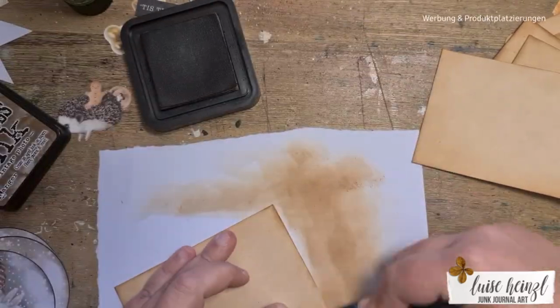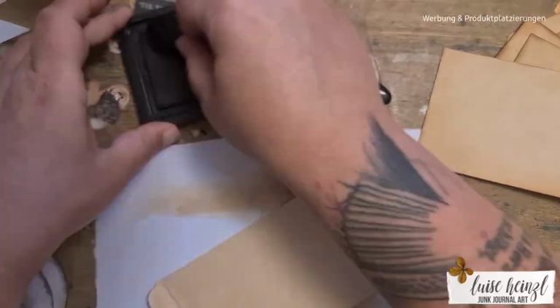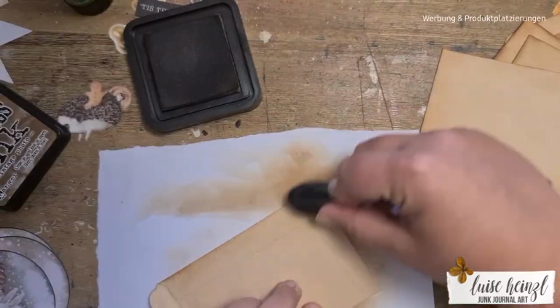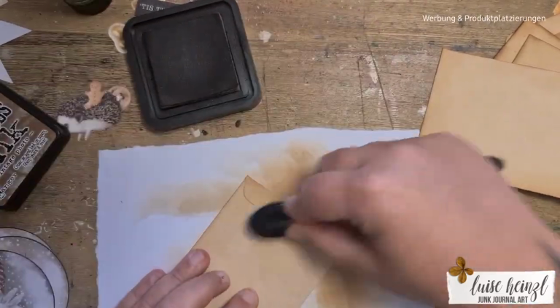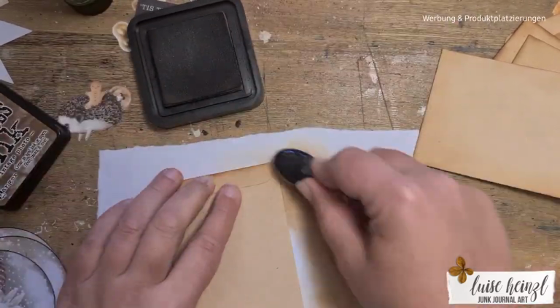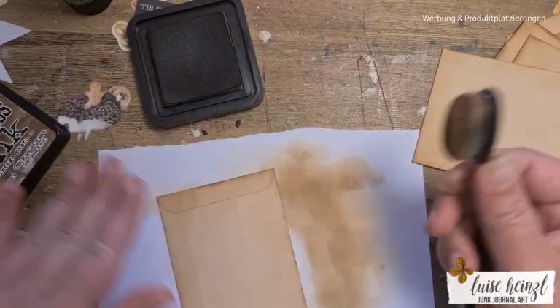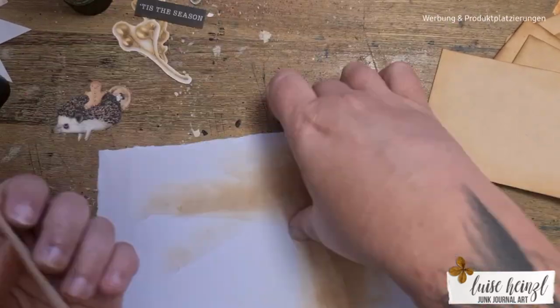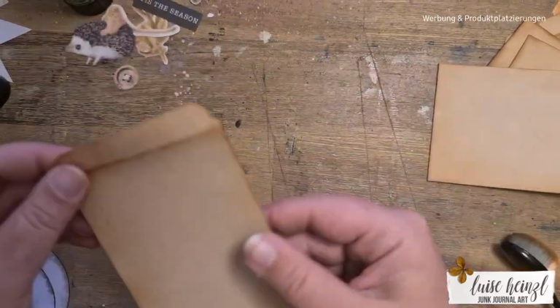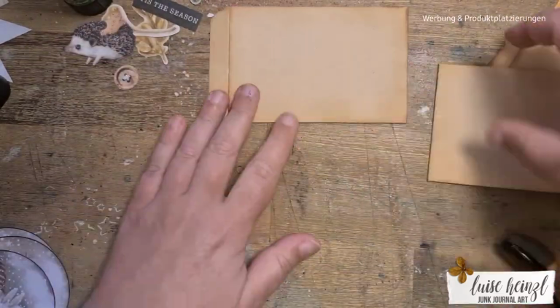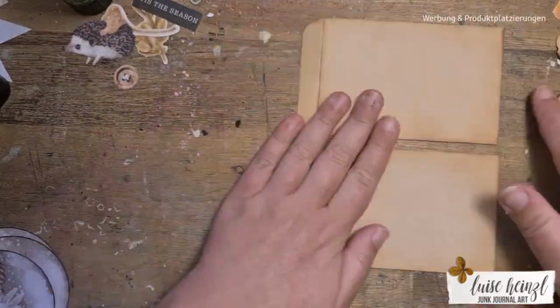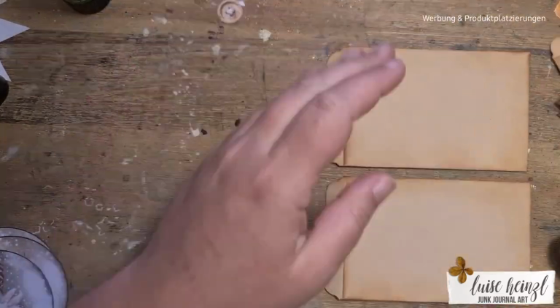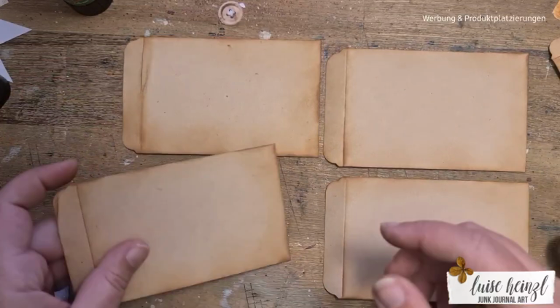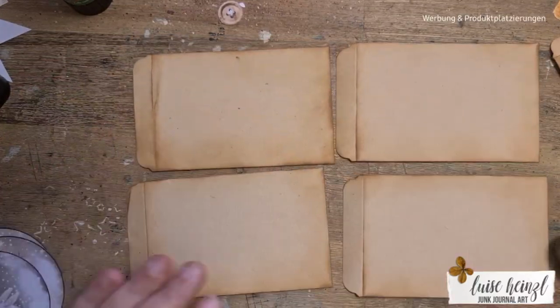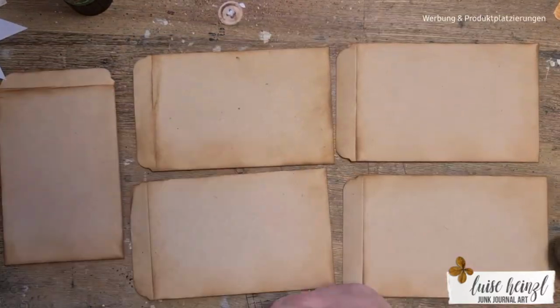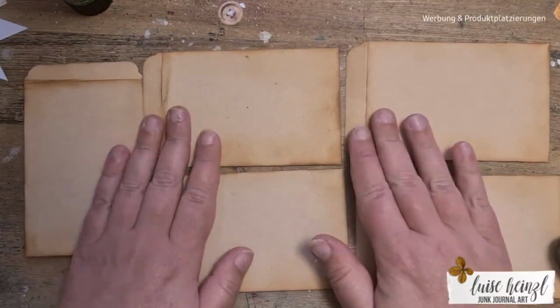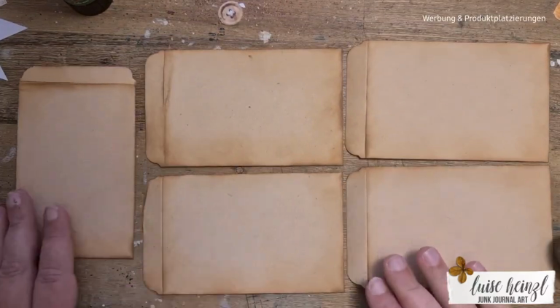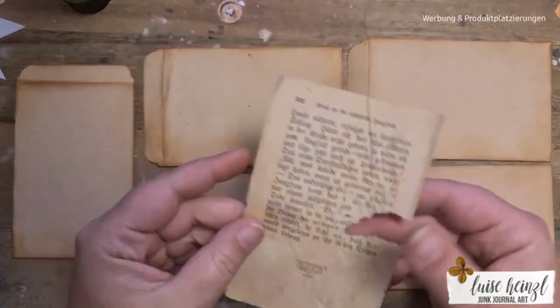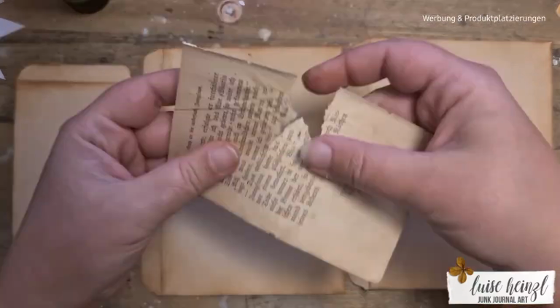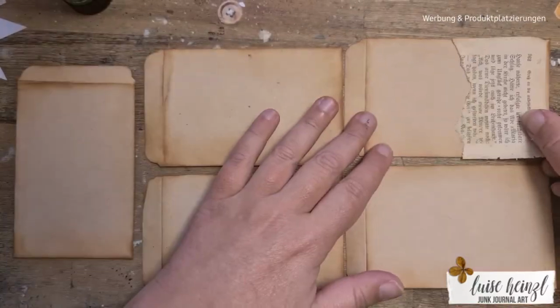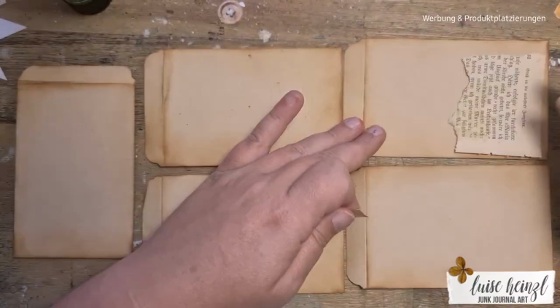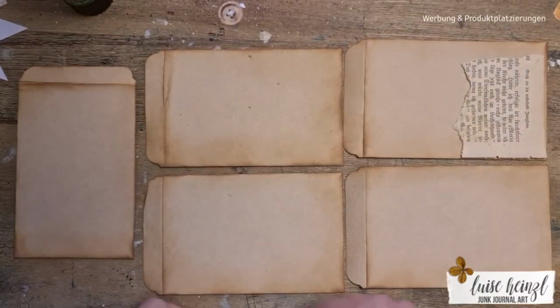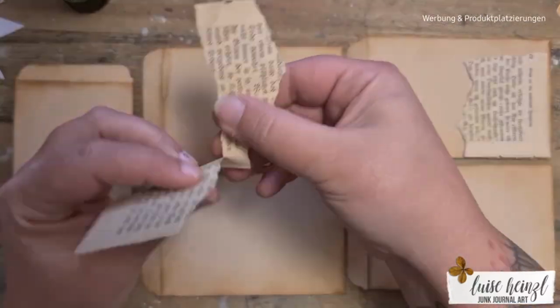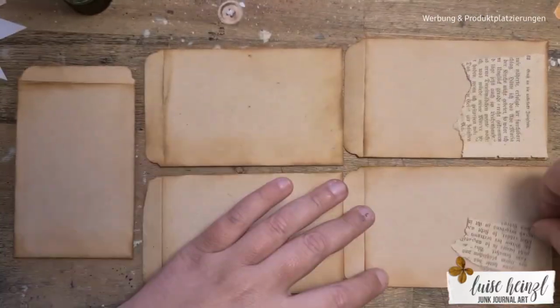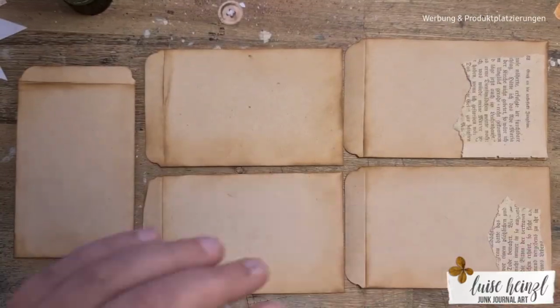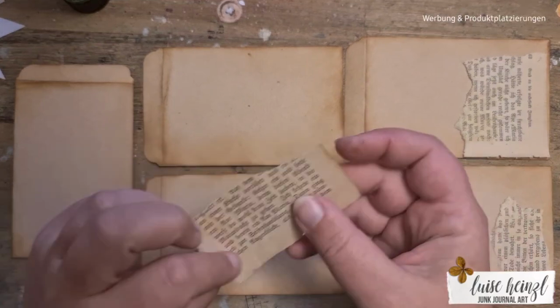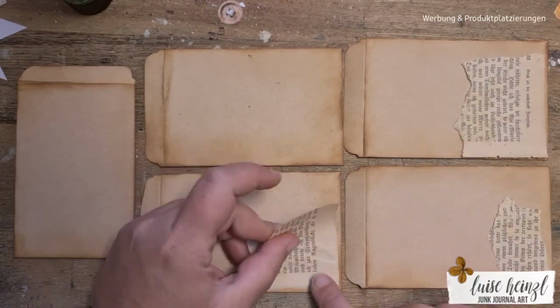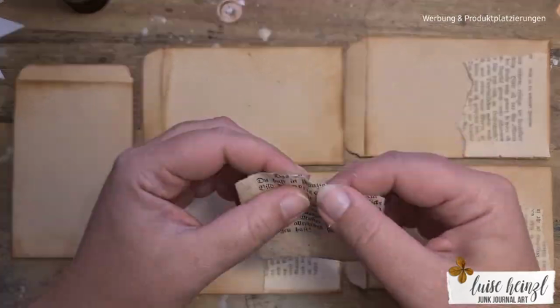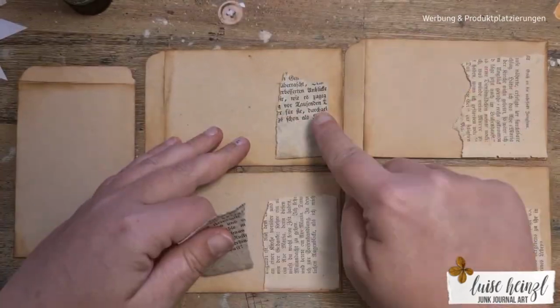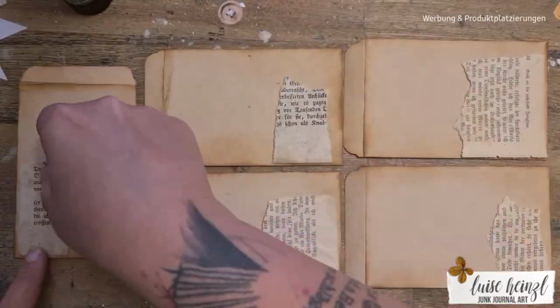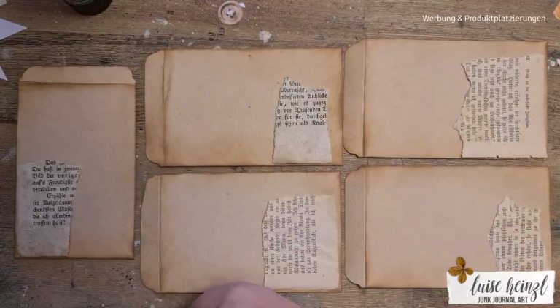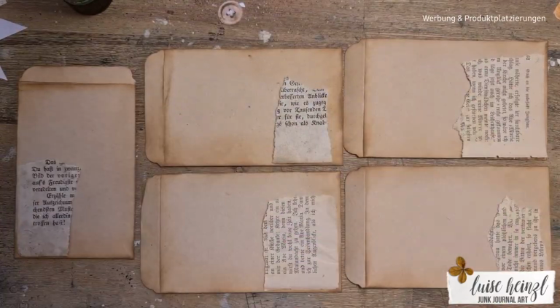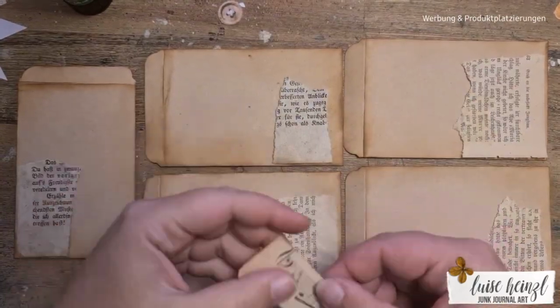I think we all know those leftover tiny bits and pieces that we have on our desk after finishing a project. So let's go a fun way to clean our desk and make some mini envelopes.